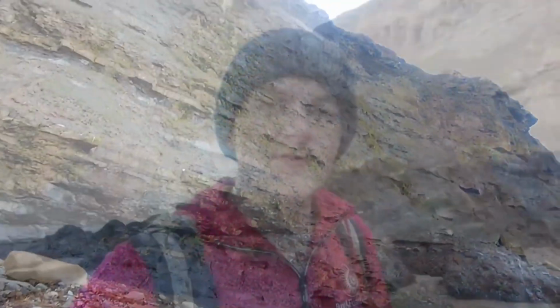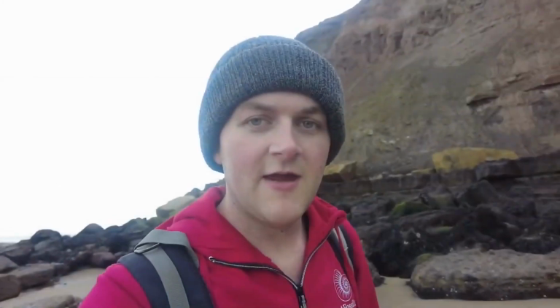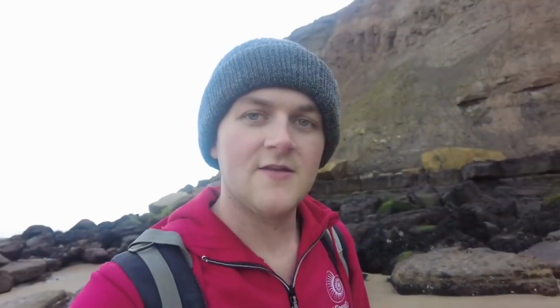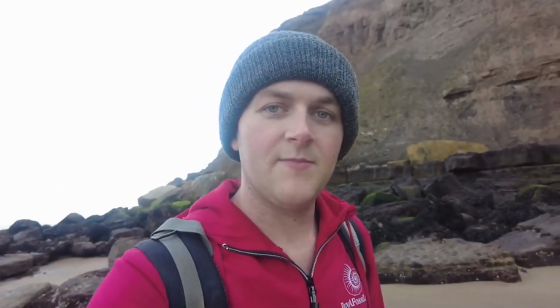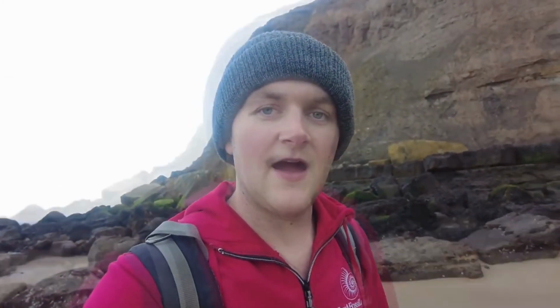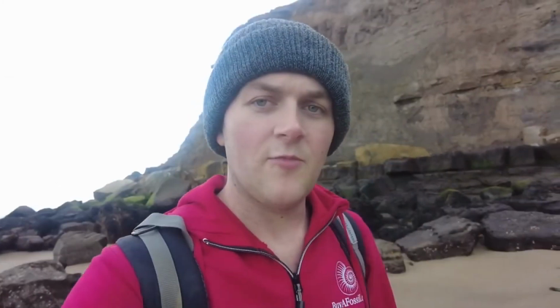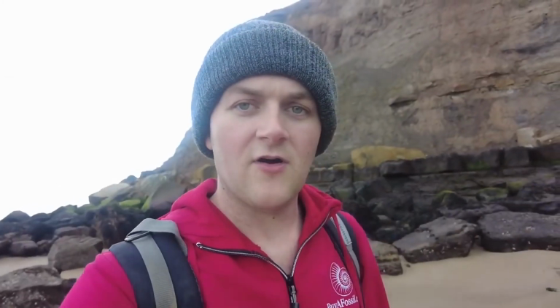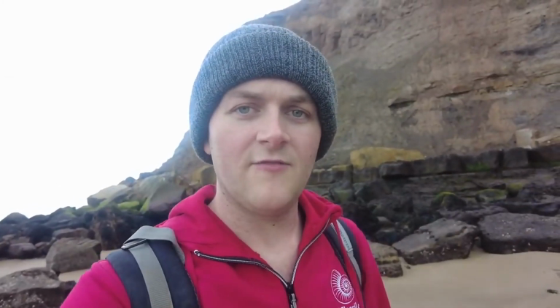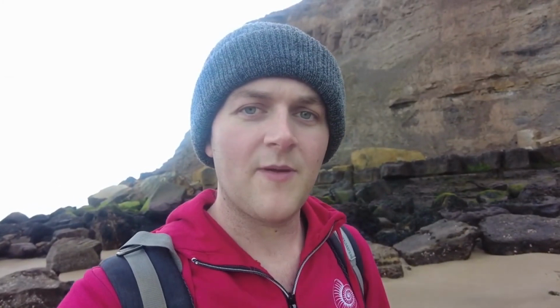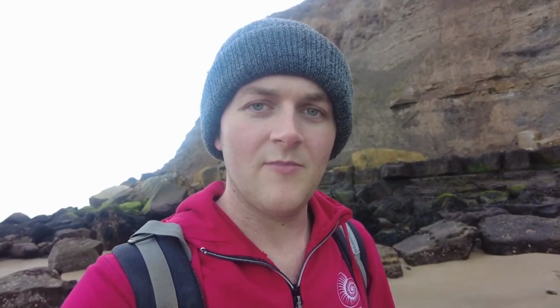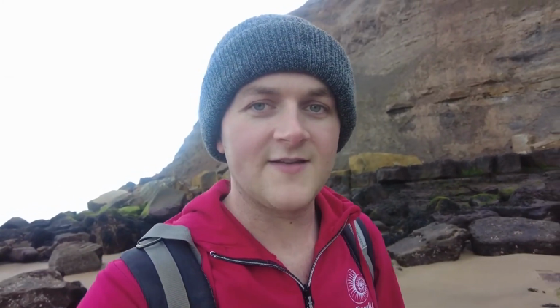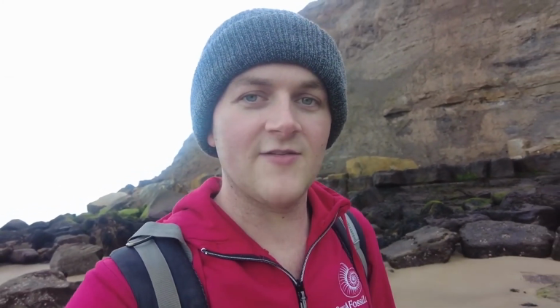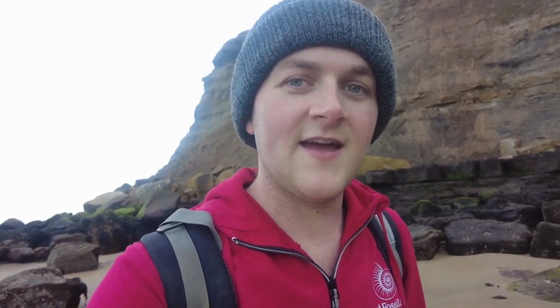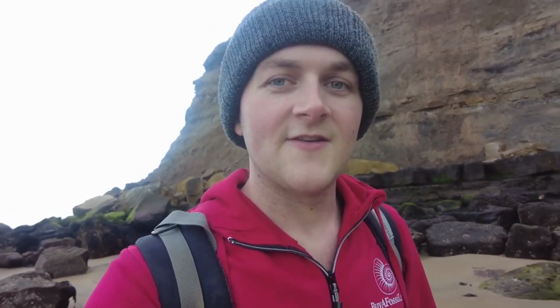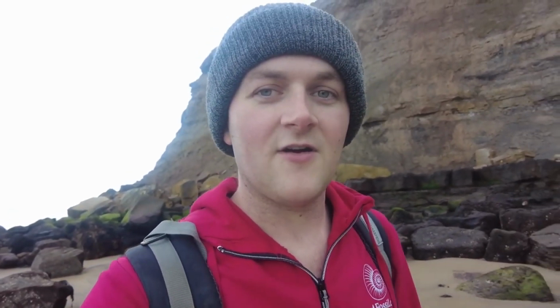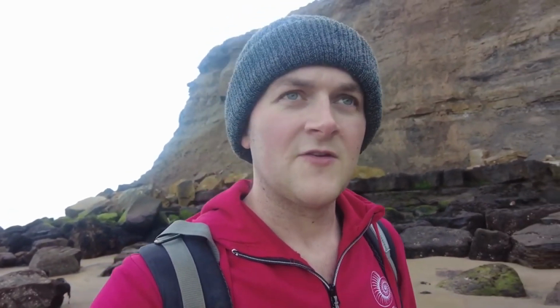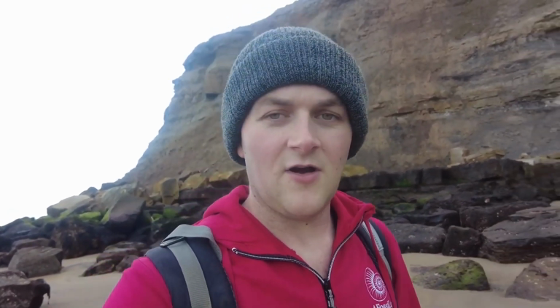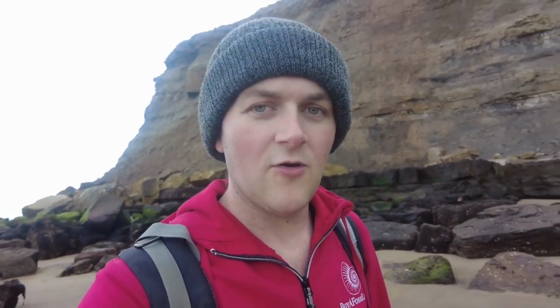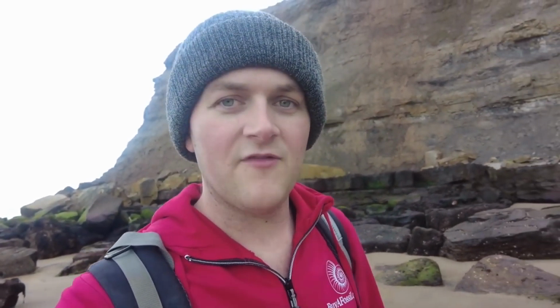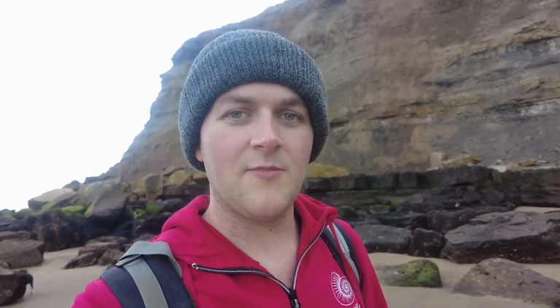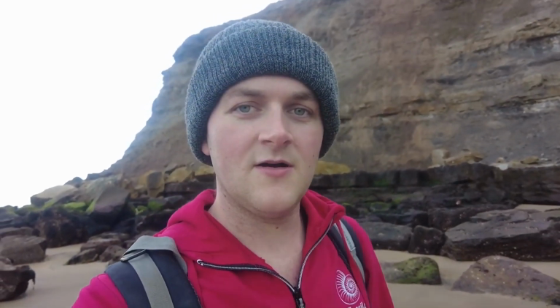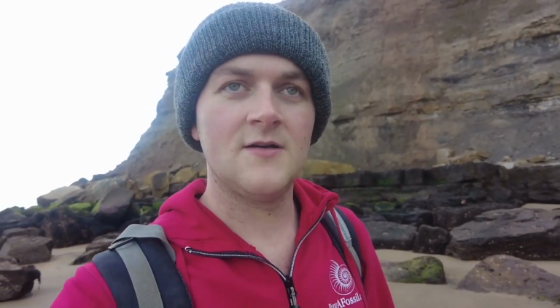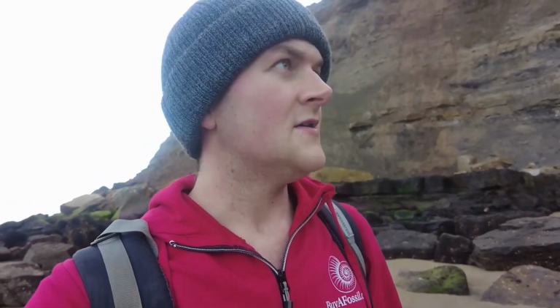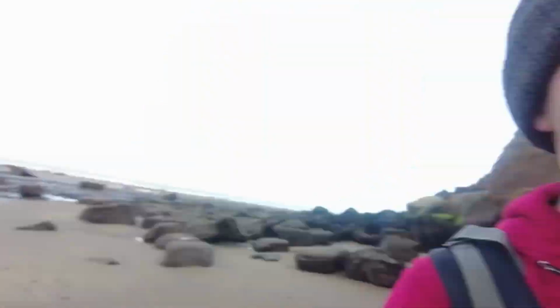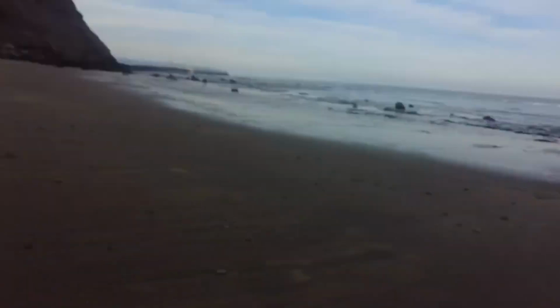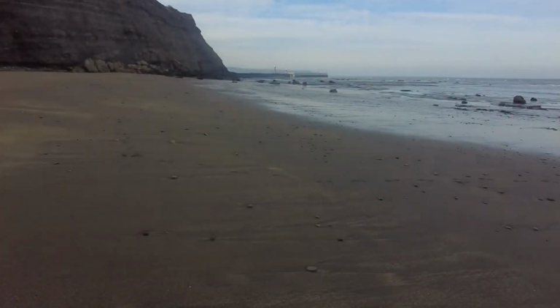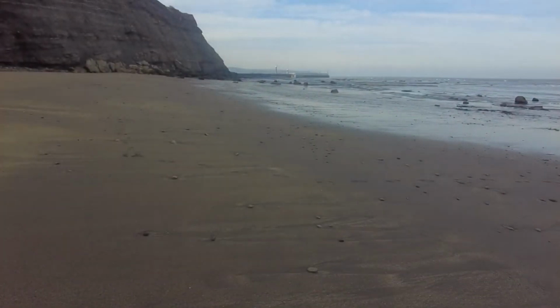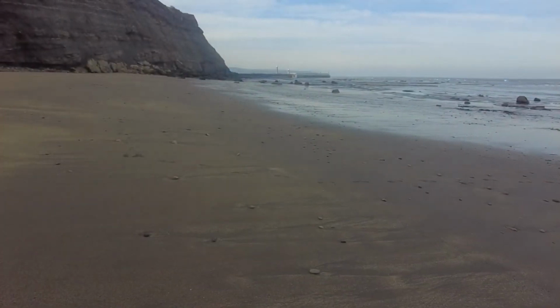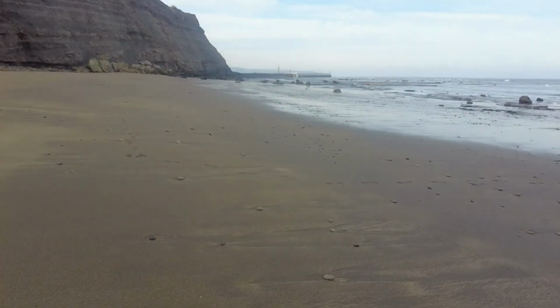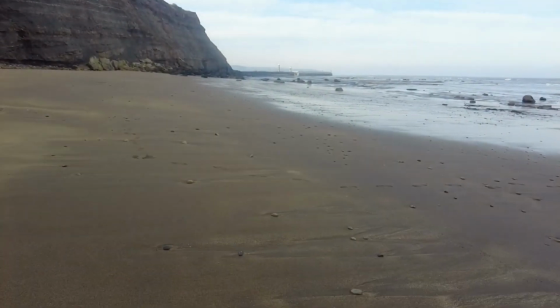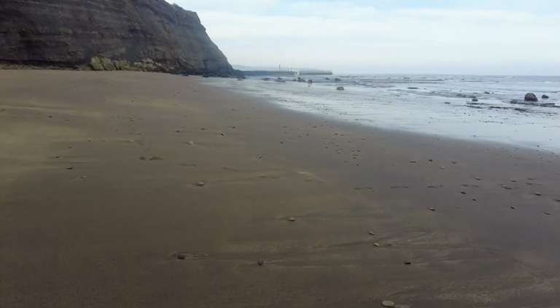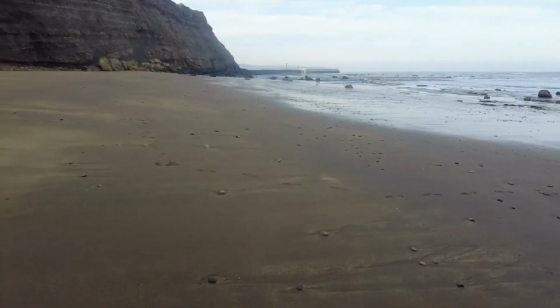I am nearing the end of the beach now. I was hoping for quite a lot of pebbles to be built up but in fact it's really sandy, so I've not got much hope that I will find any more. Sand all over.